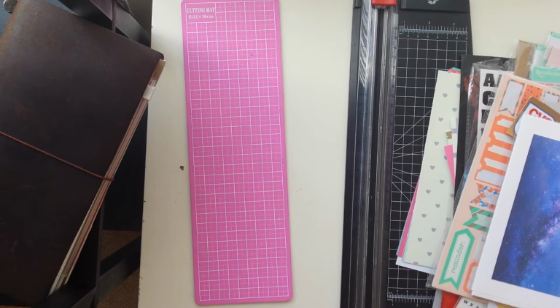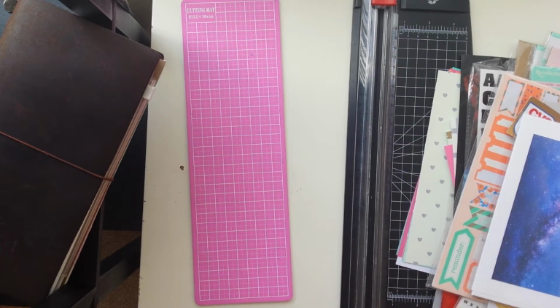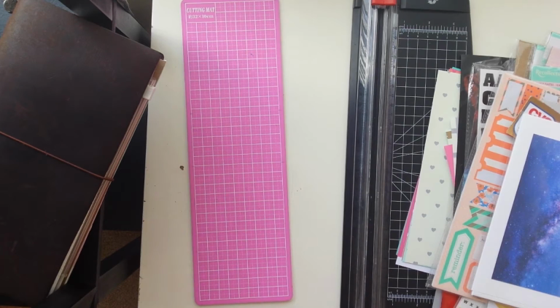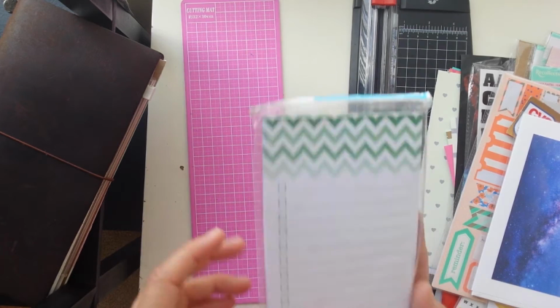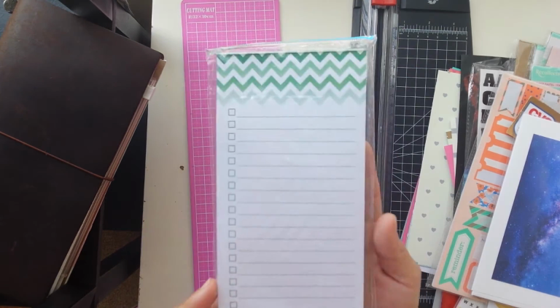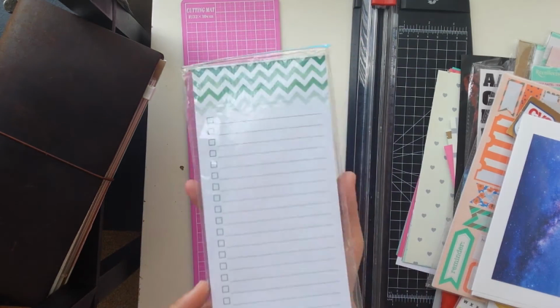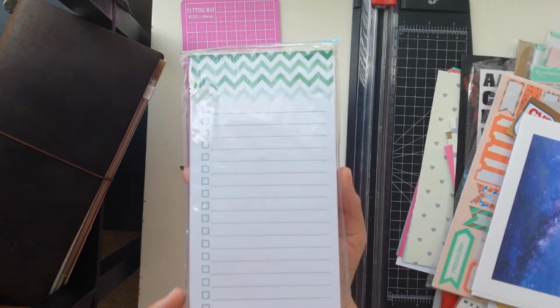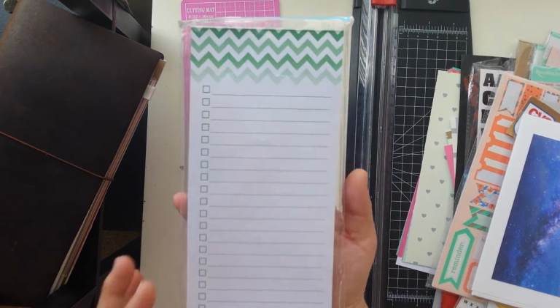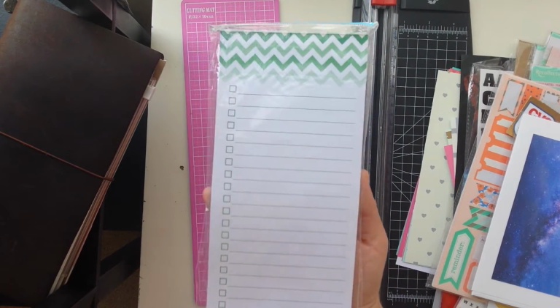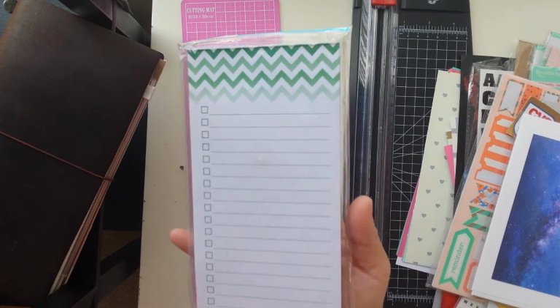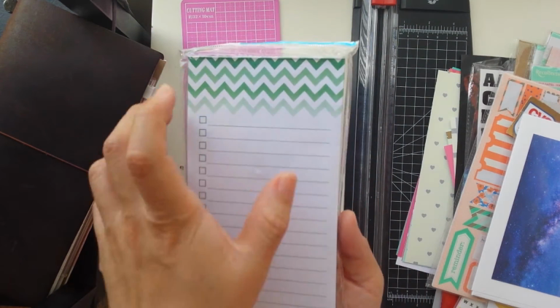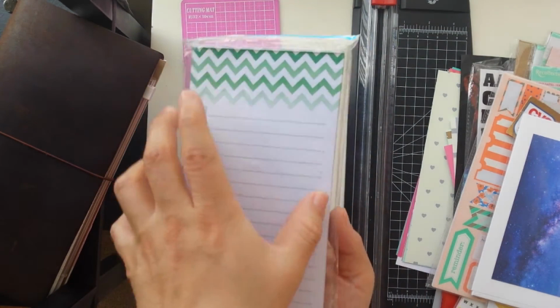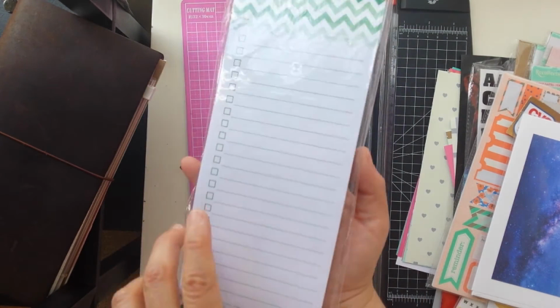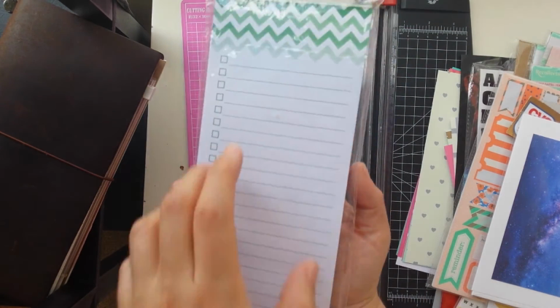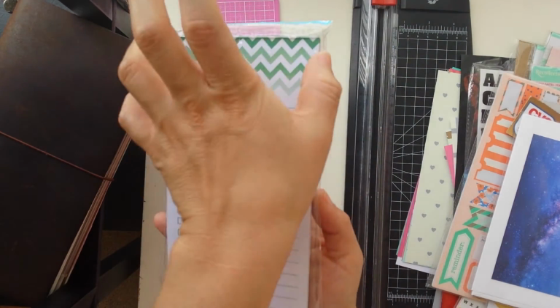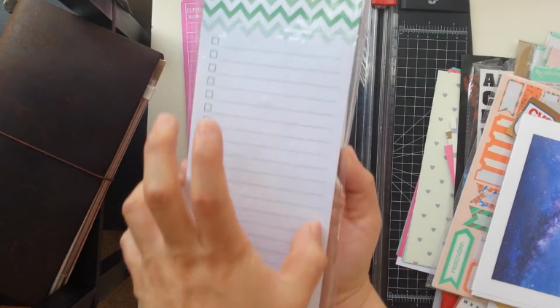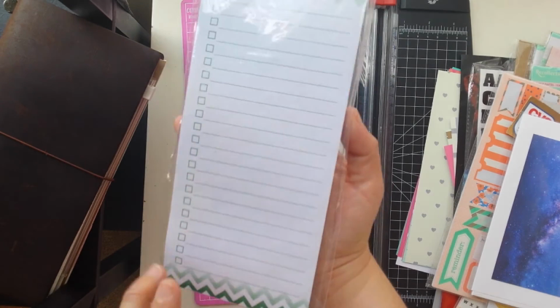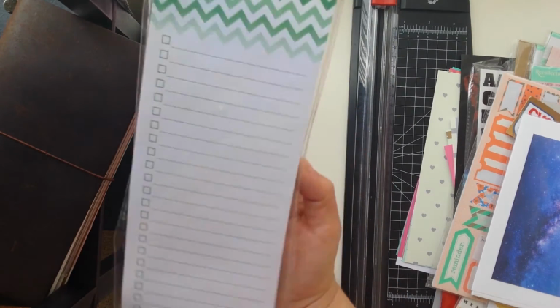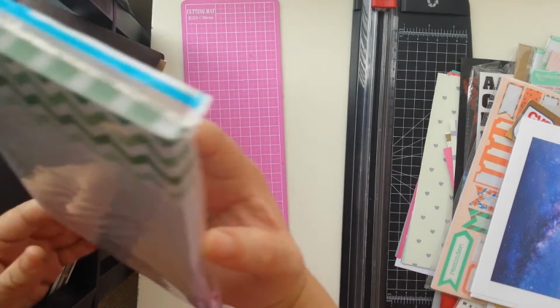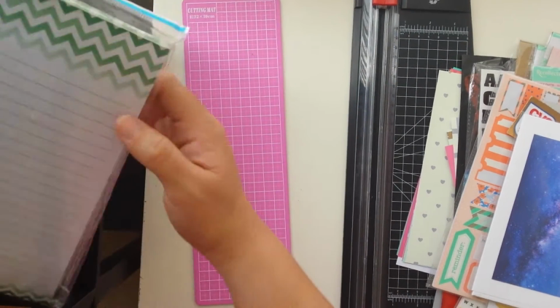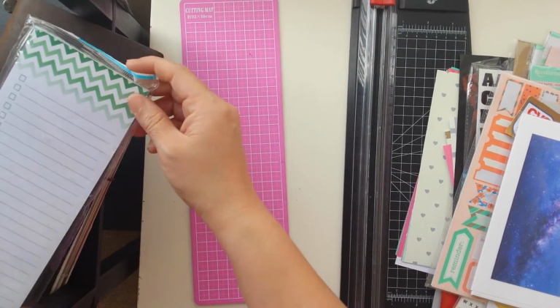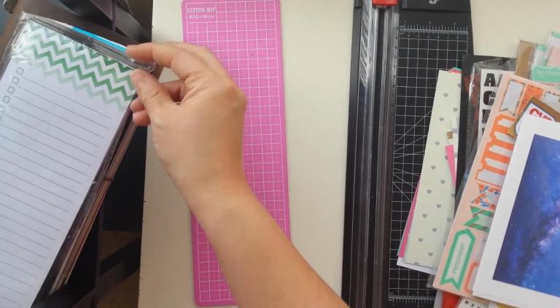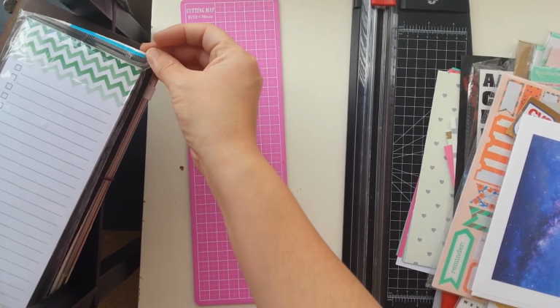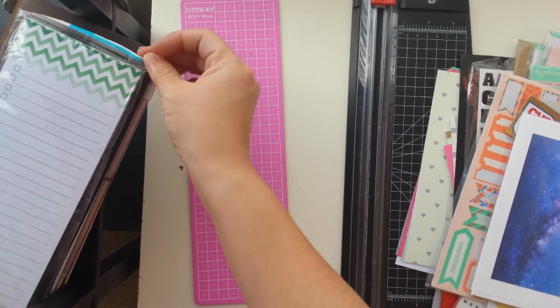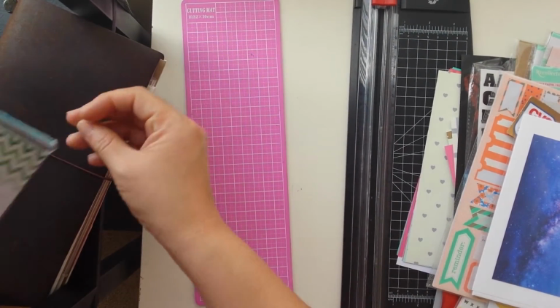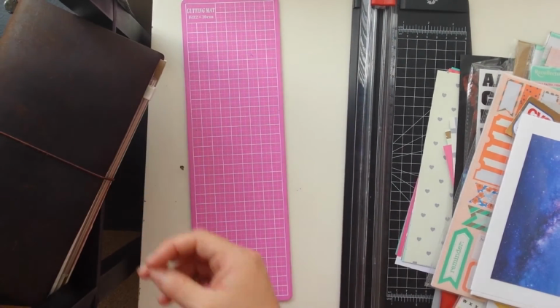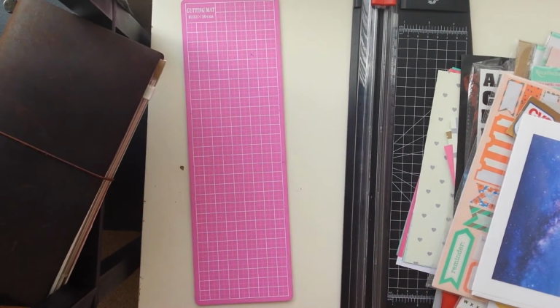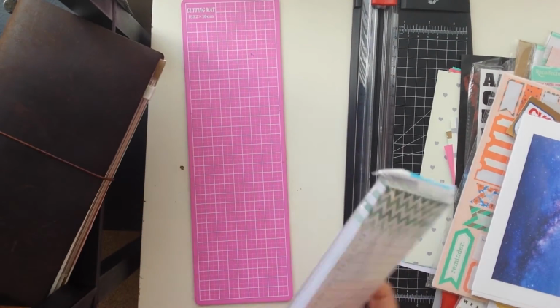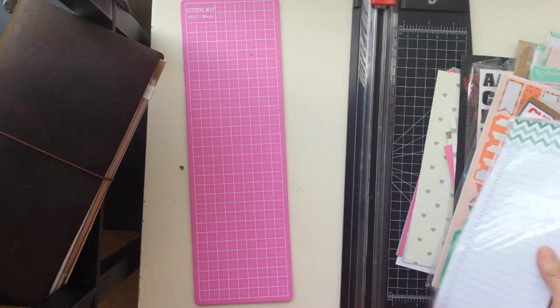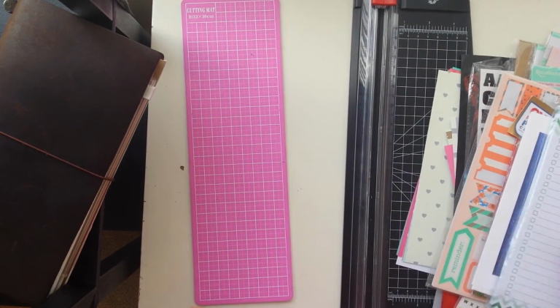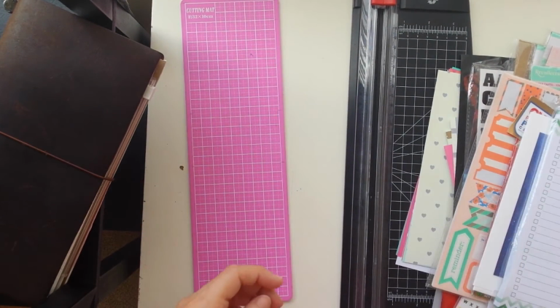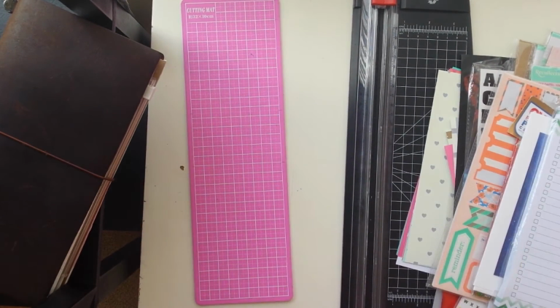Another thing you can use for your Midori that I like to use is notepads that are long, because they fit the perfect dimension for your notebook.